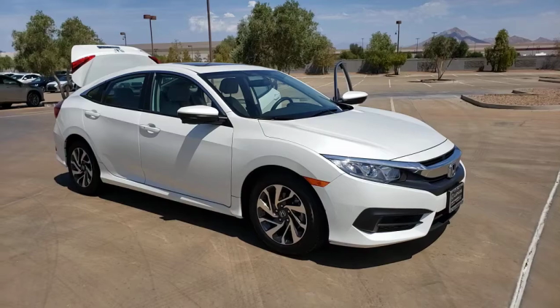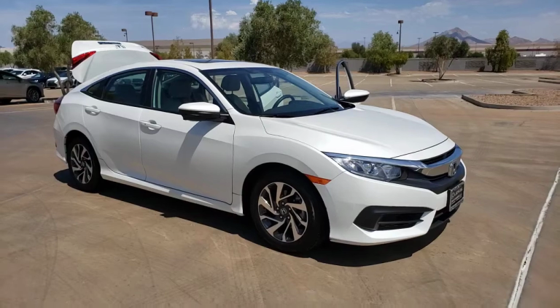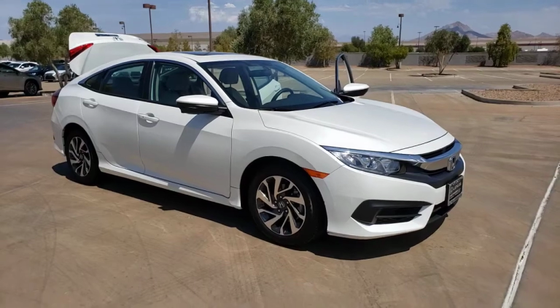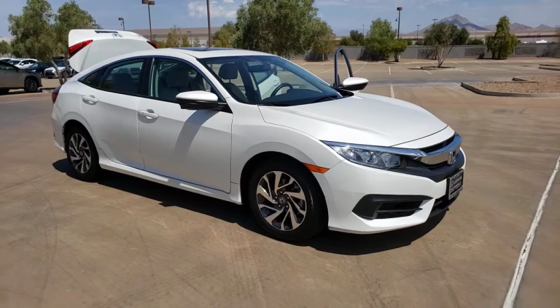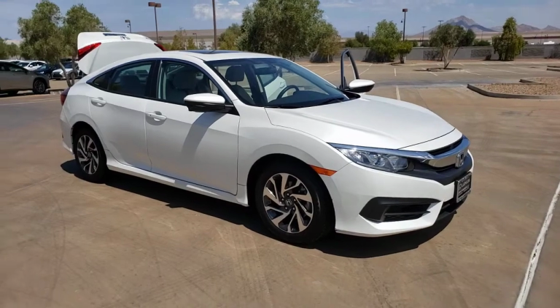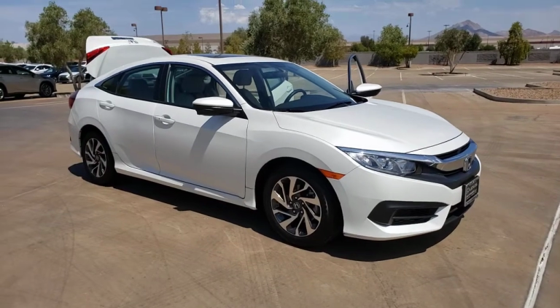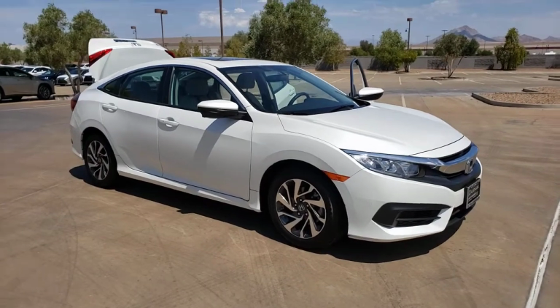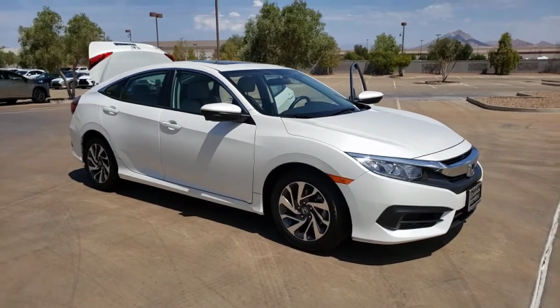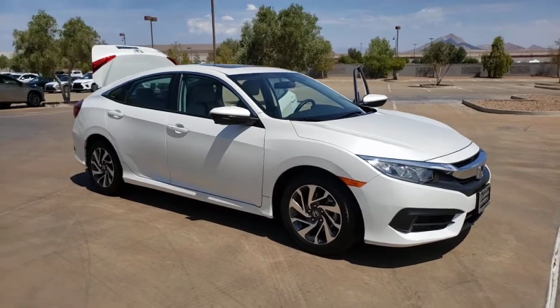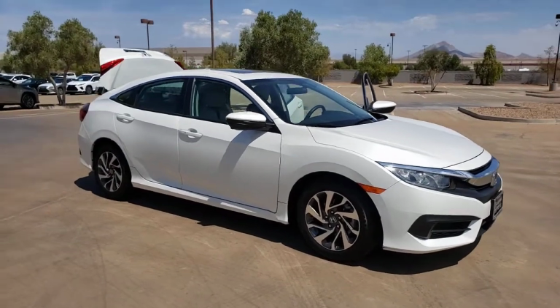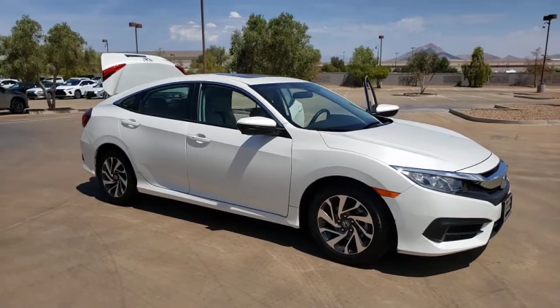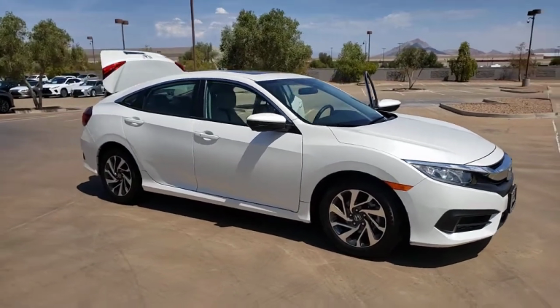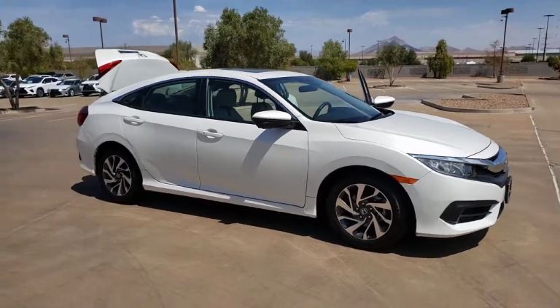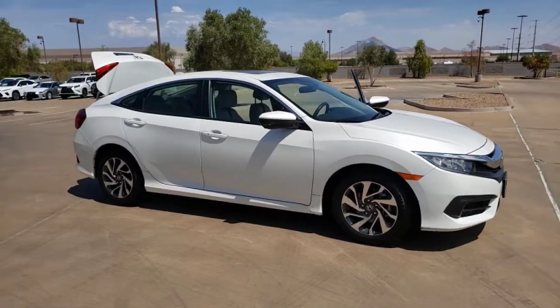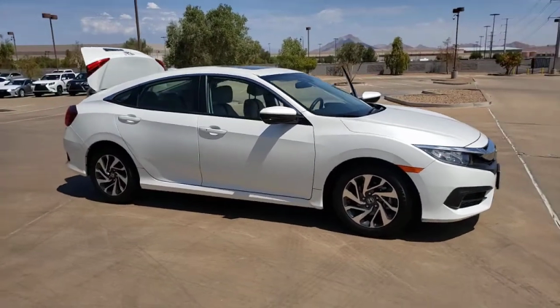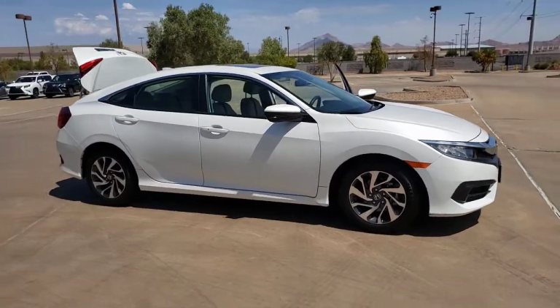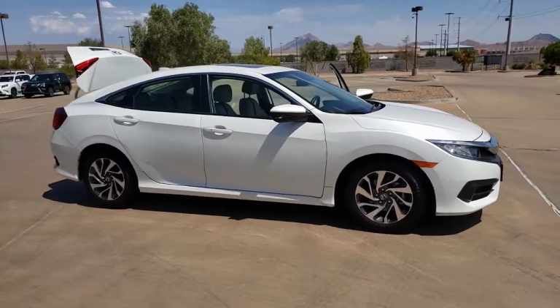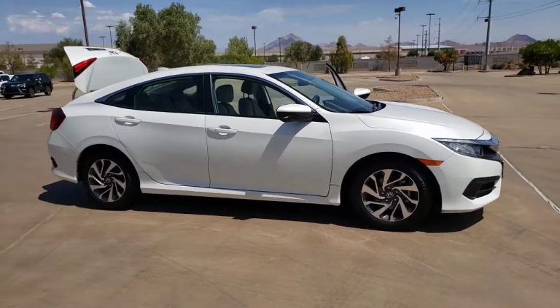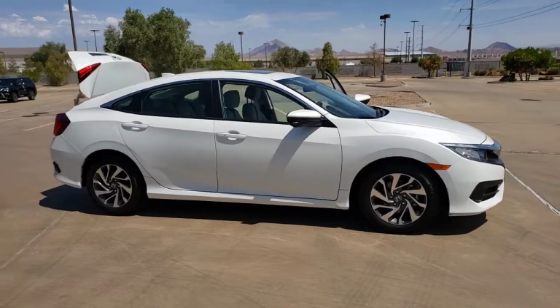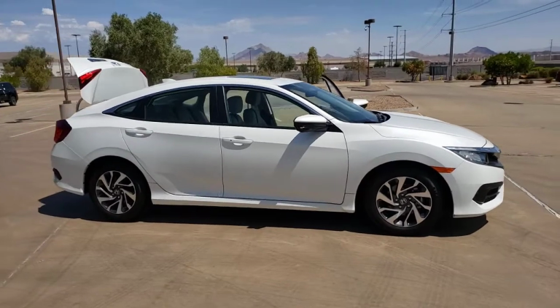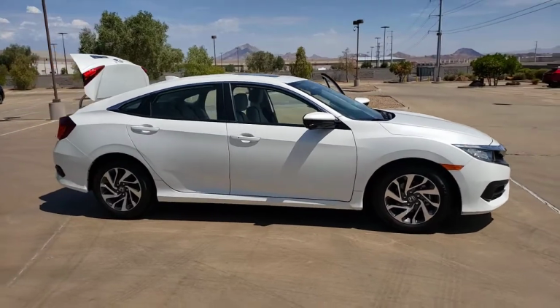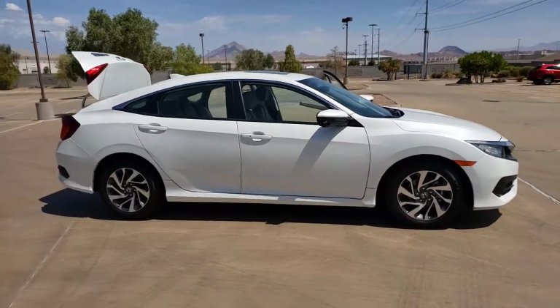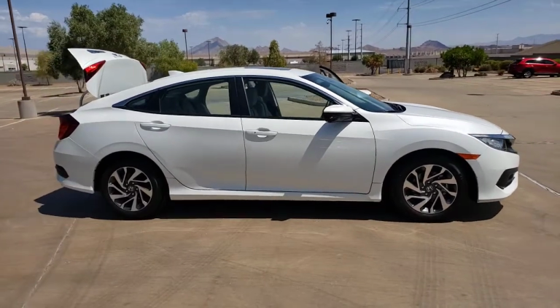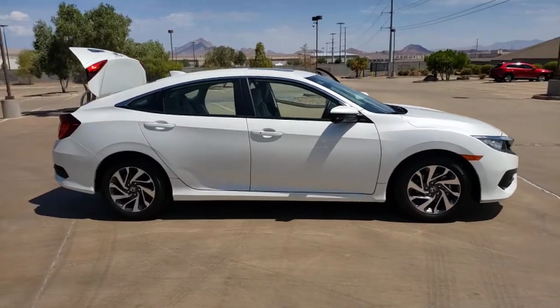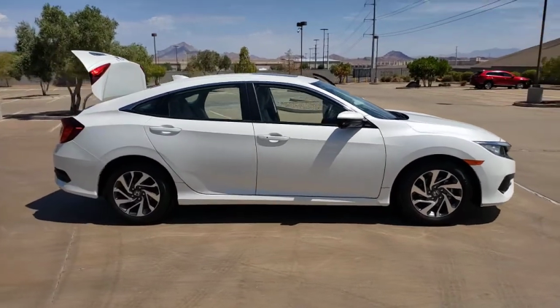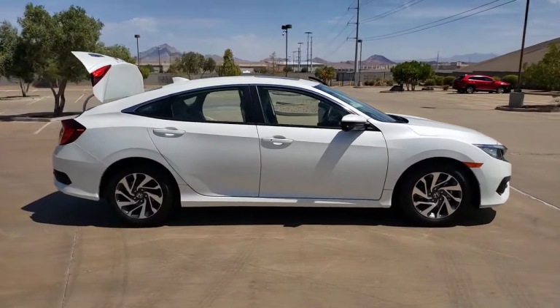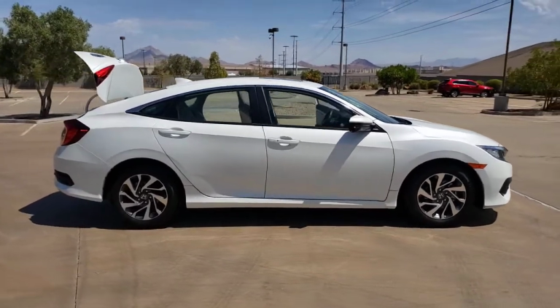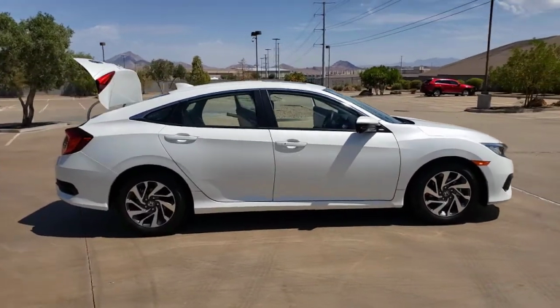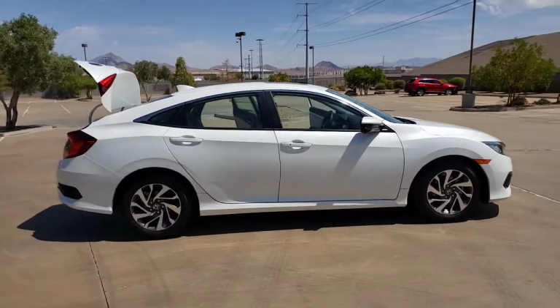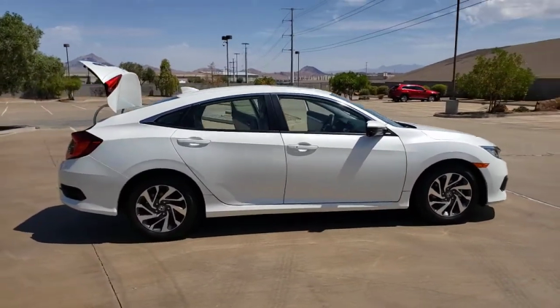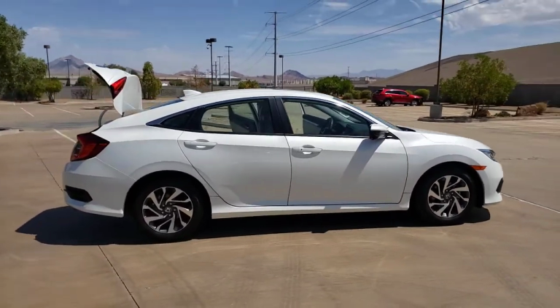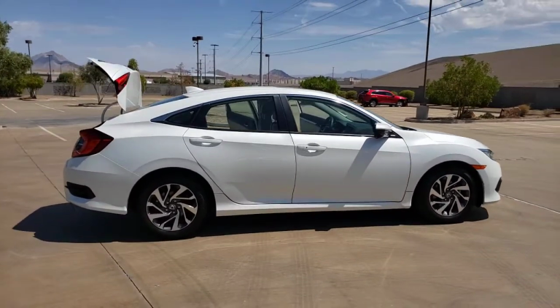Go home happy with the 2017 Honda Civic. With less than 25,000 miles on the odometer, this vehicle stands out from the rest.